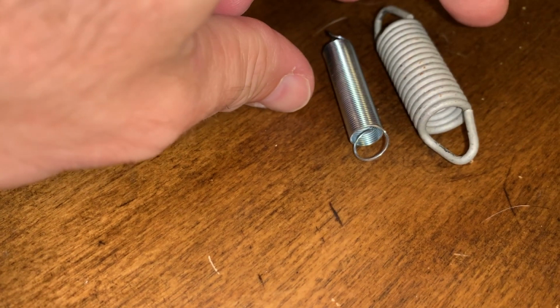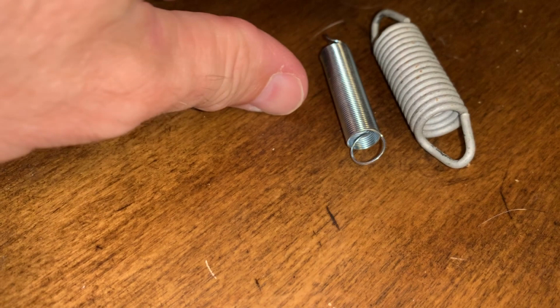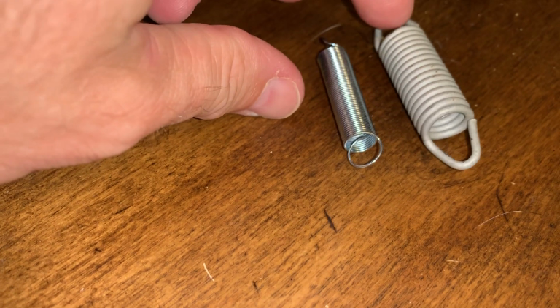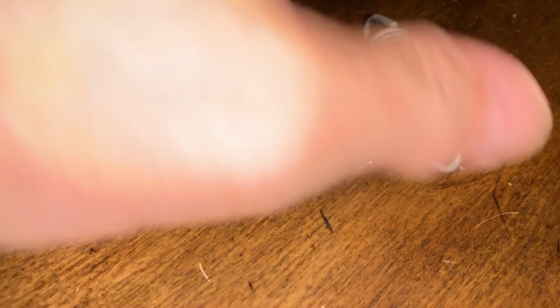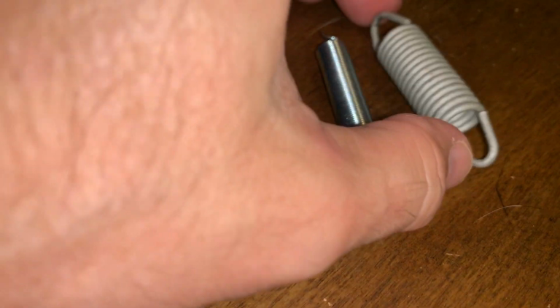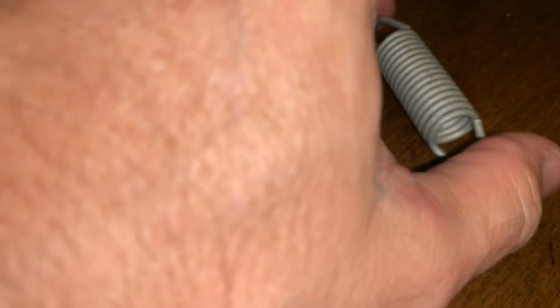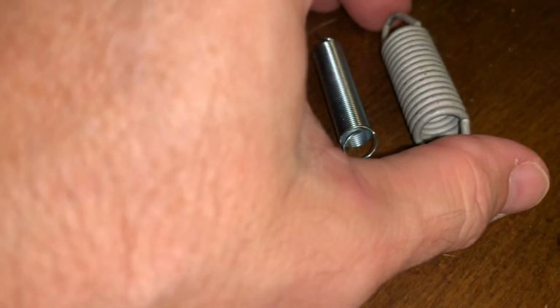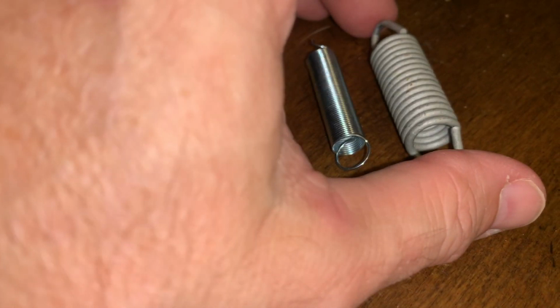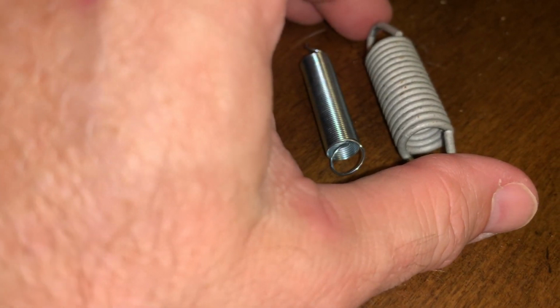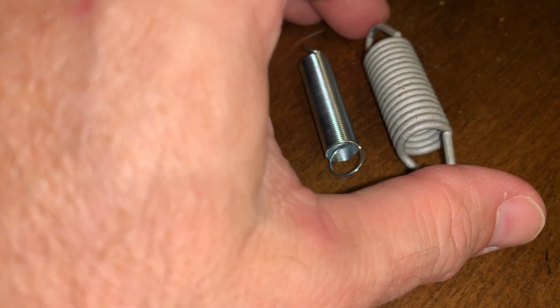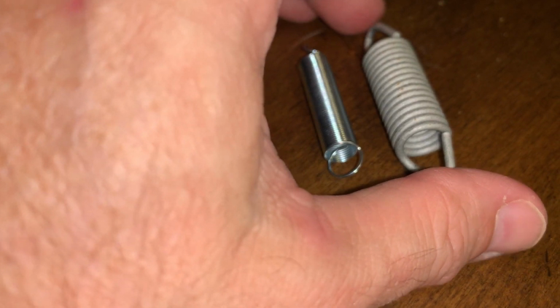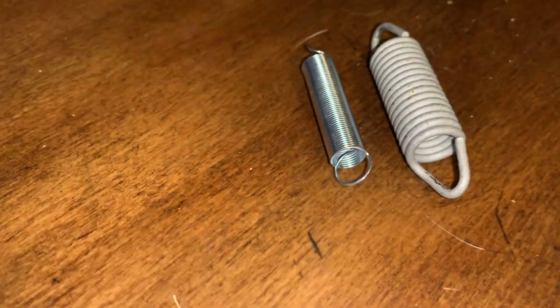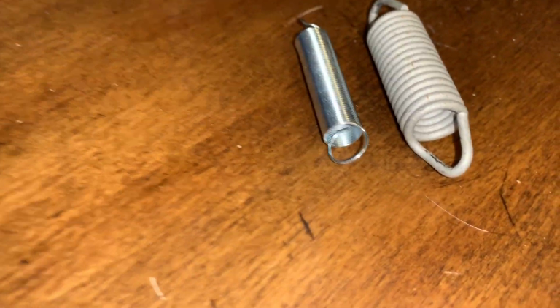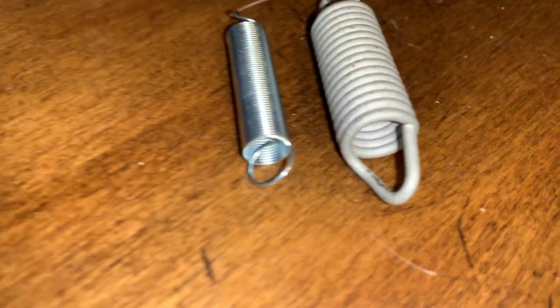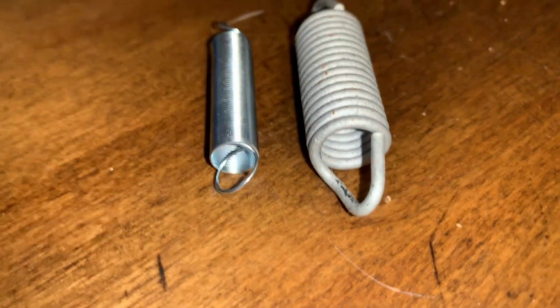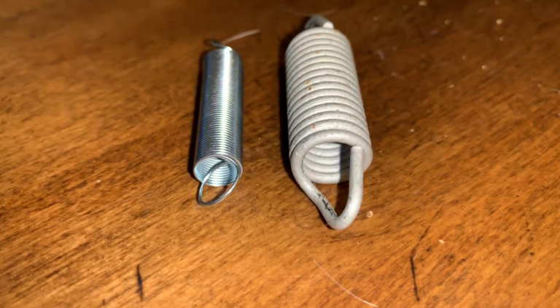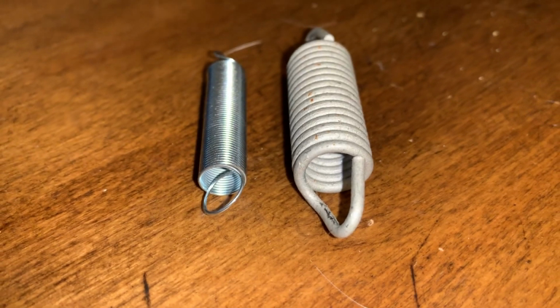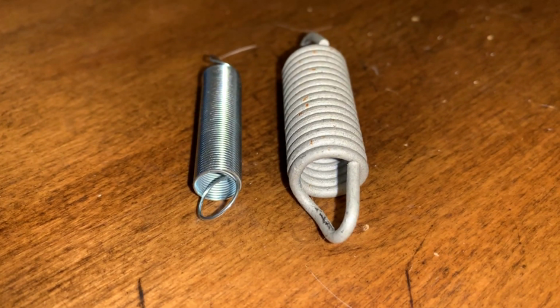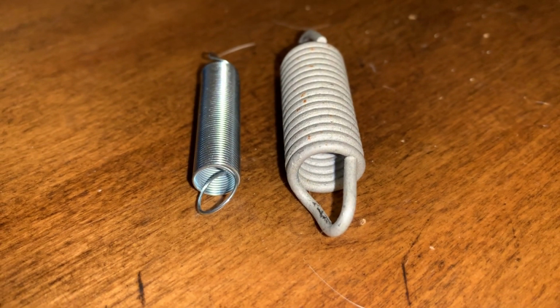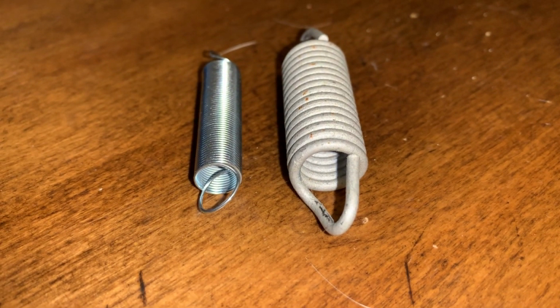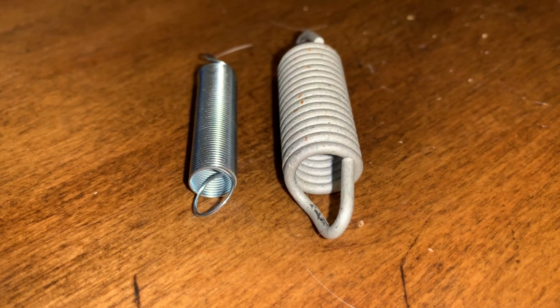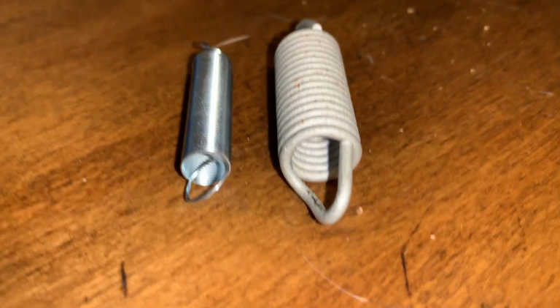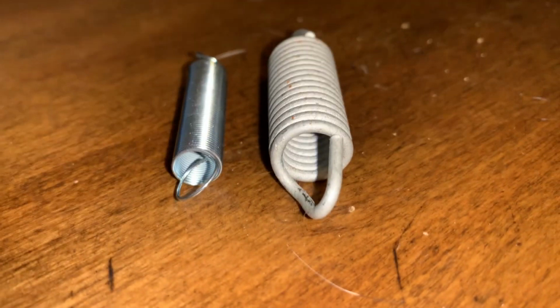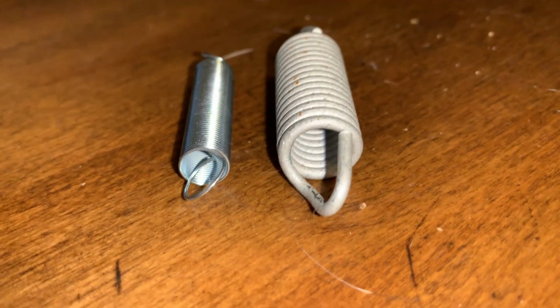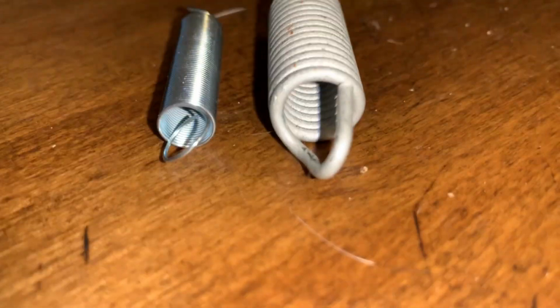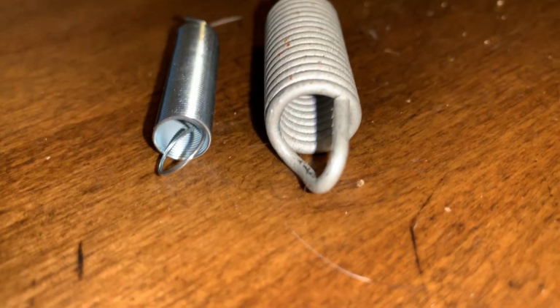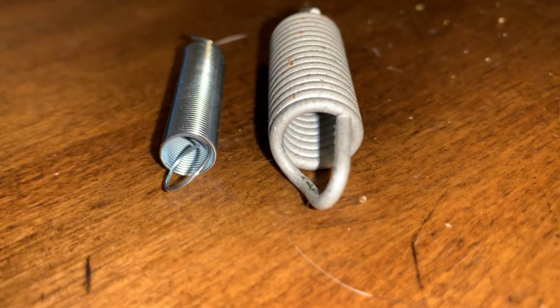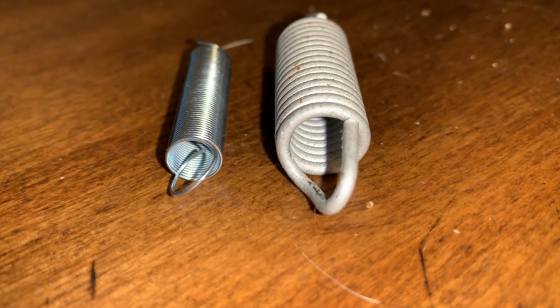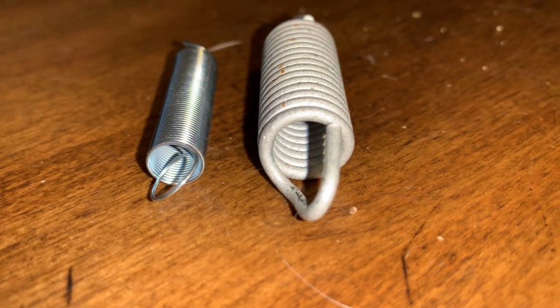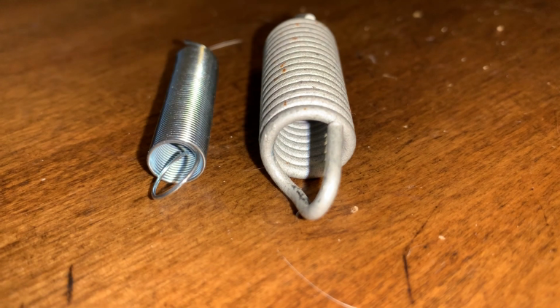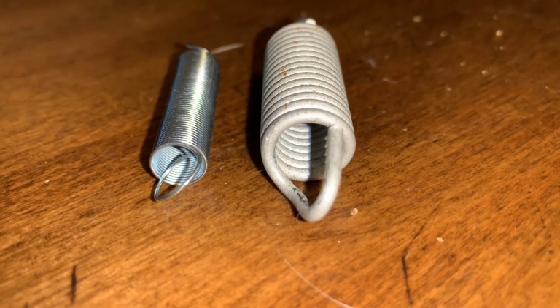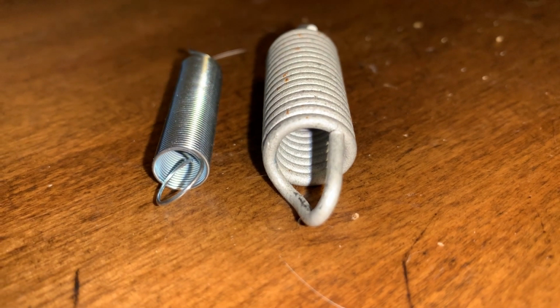The larger spring shown here is the one that comes with the Model 3. After removing it, I will keep it as a backup. The new spring is much smaller and looser, which makes it easier to latch the Model 3 hood.